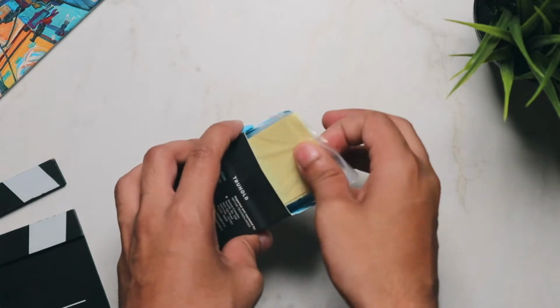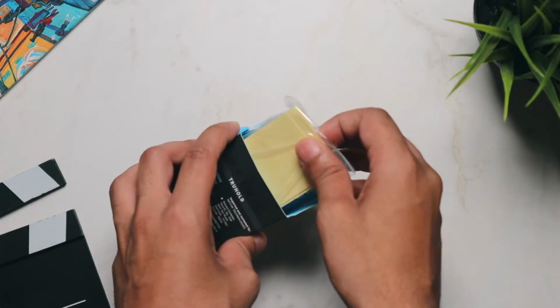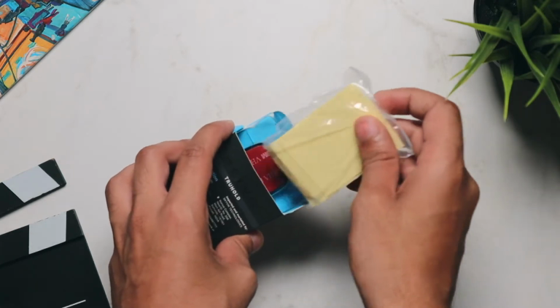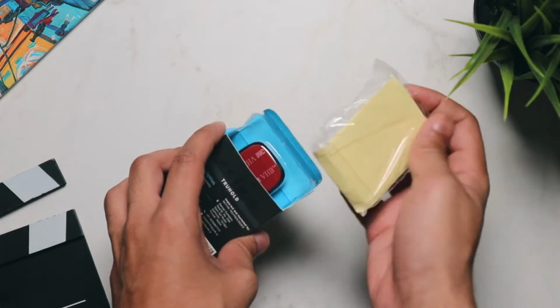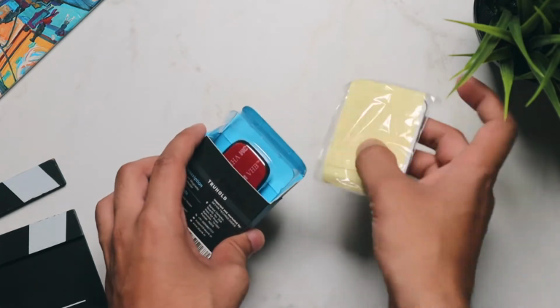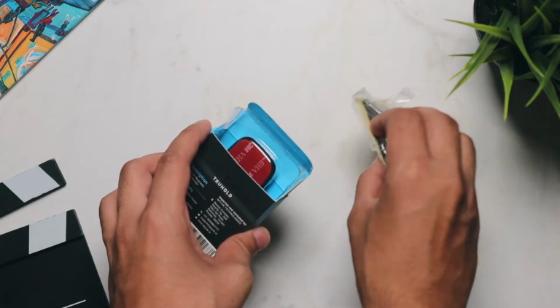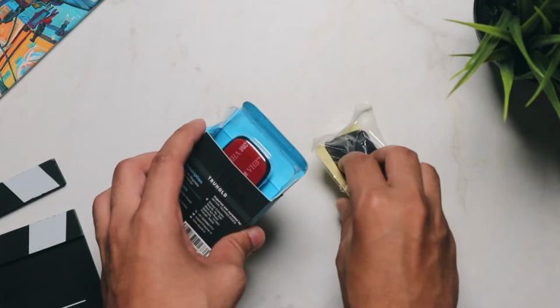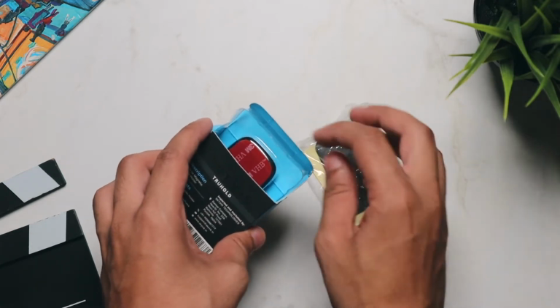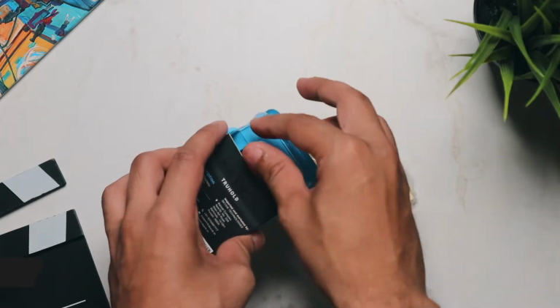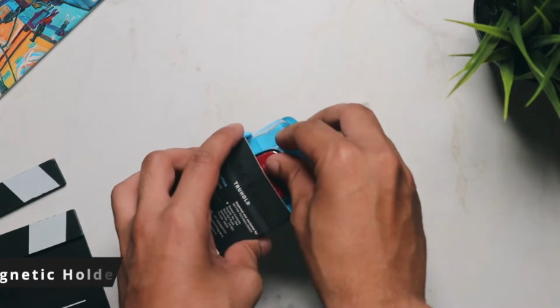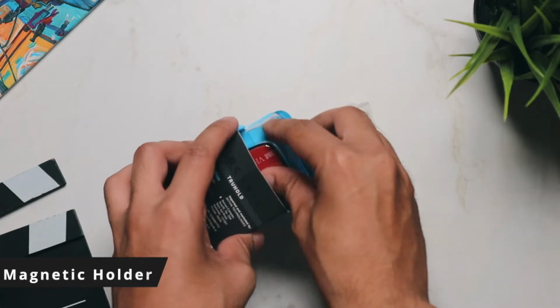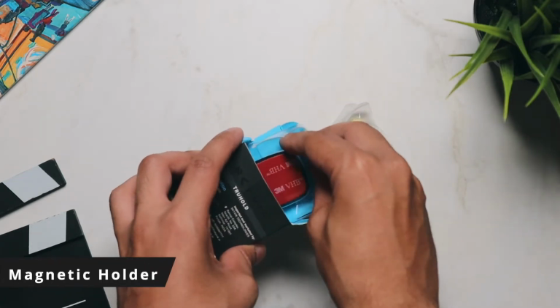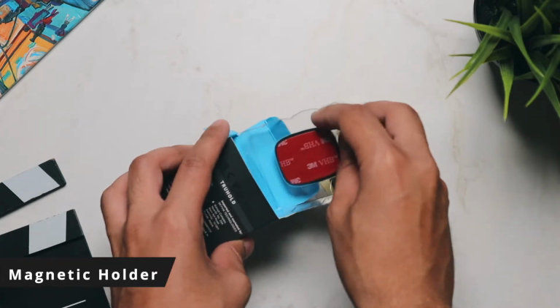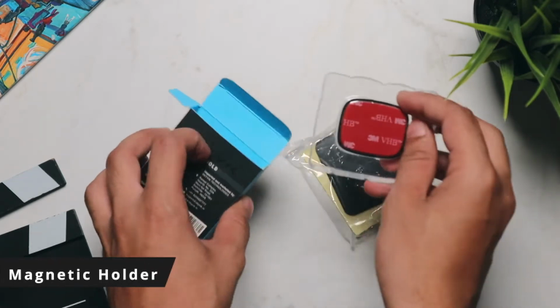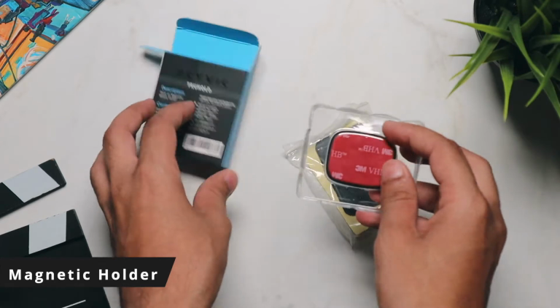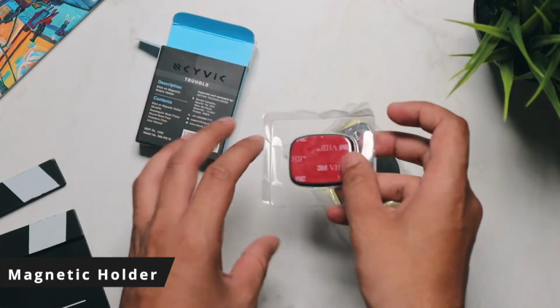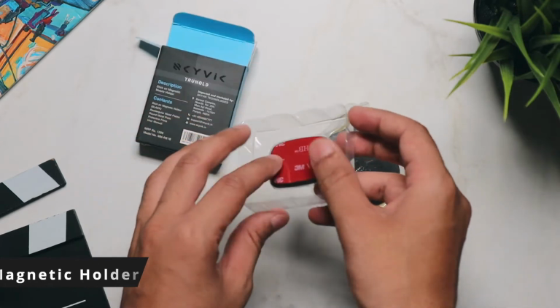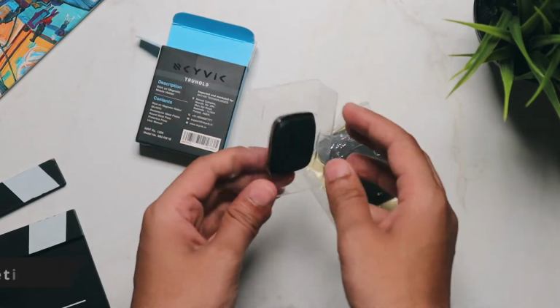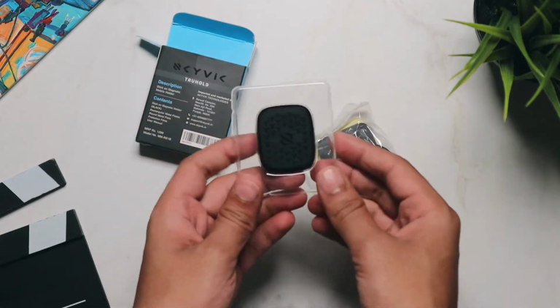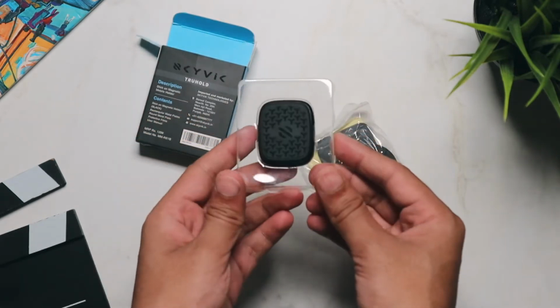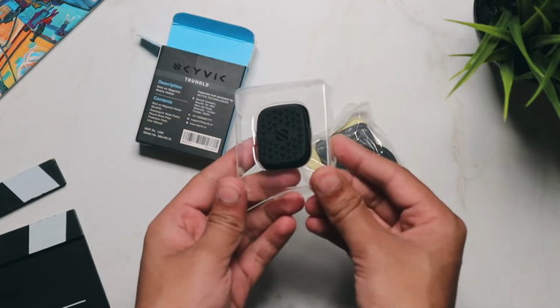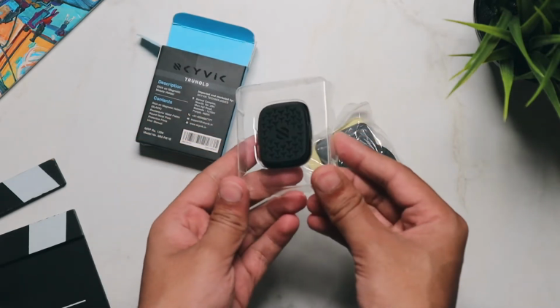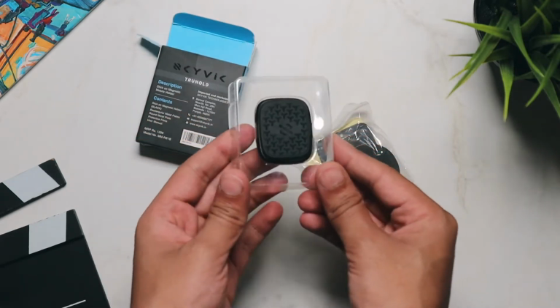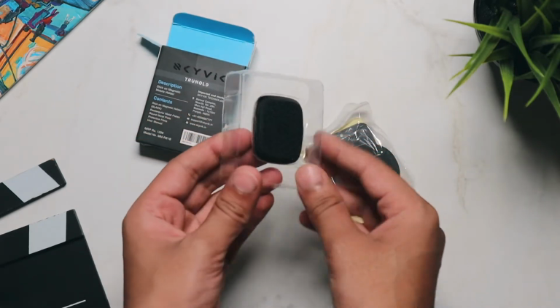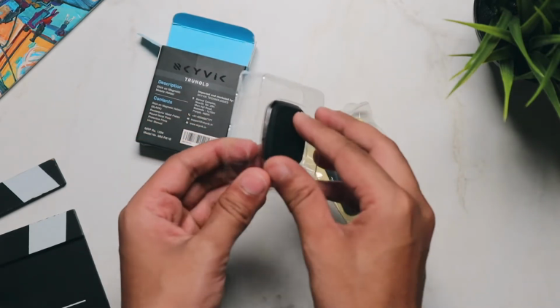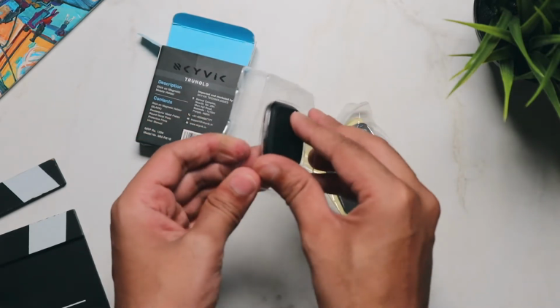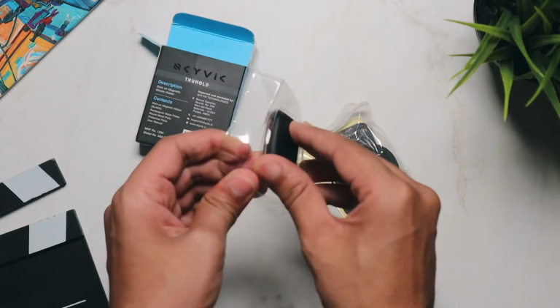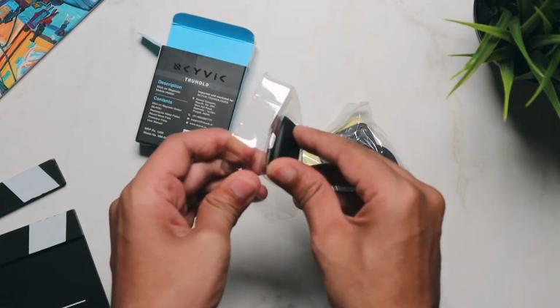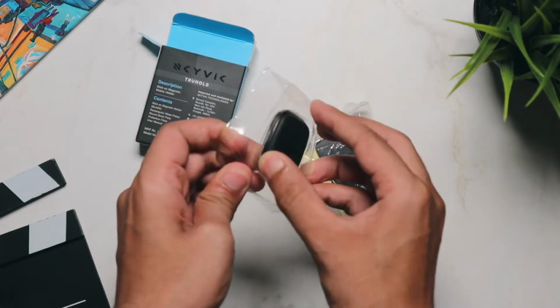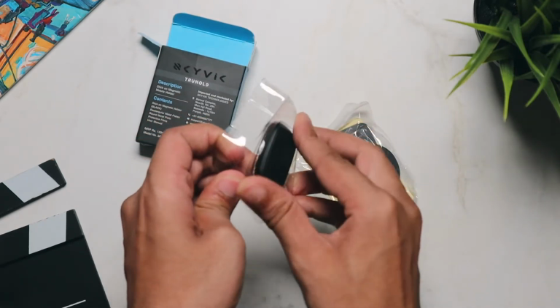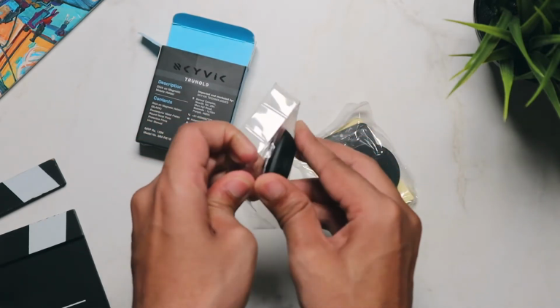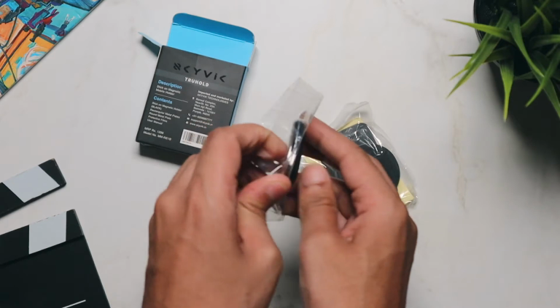Opening up the box, the first thing that you'll find inside is the main magnet itself. This is the piece to which your smartphone will be connected using strong N45 magnets.